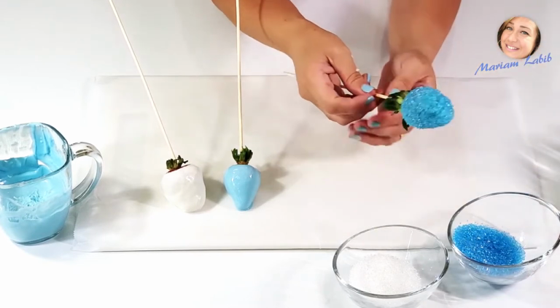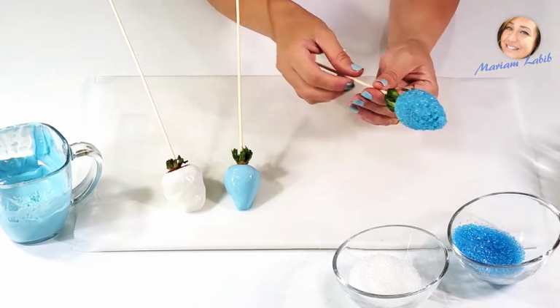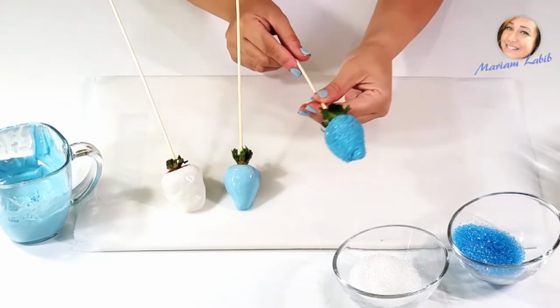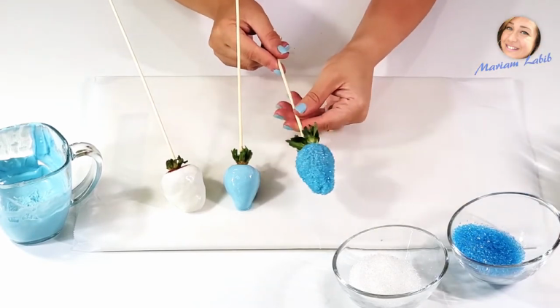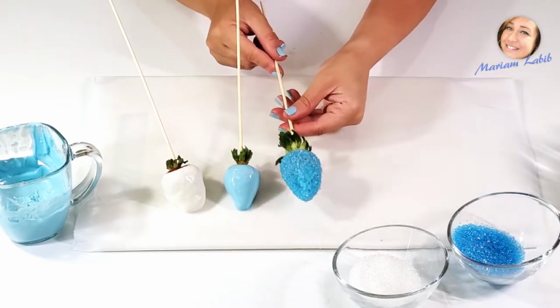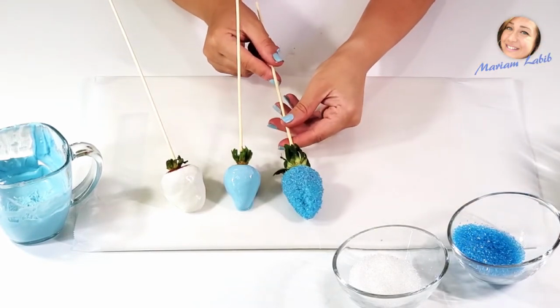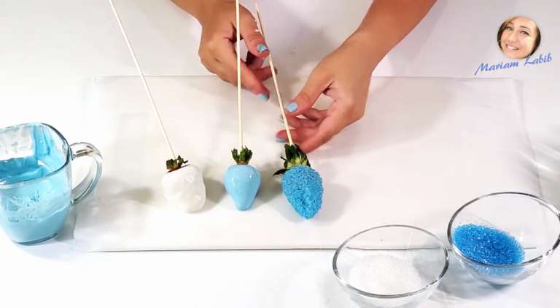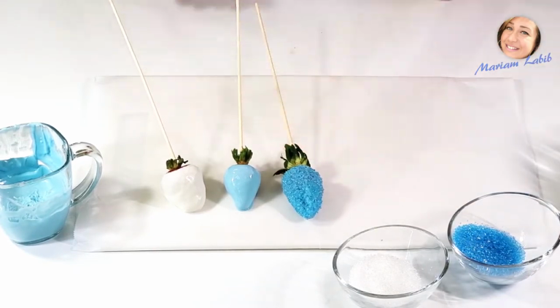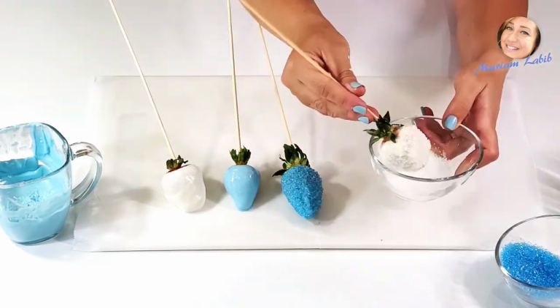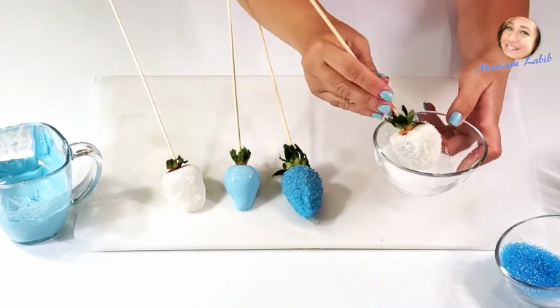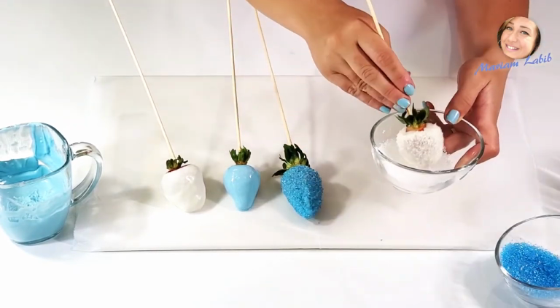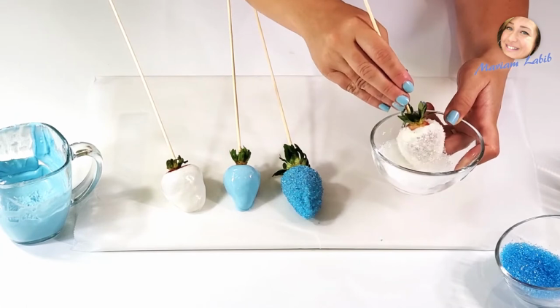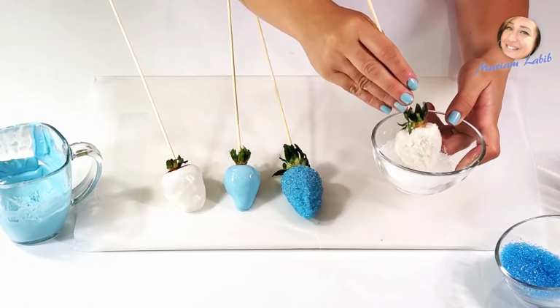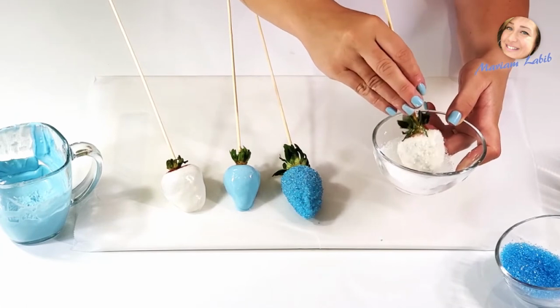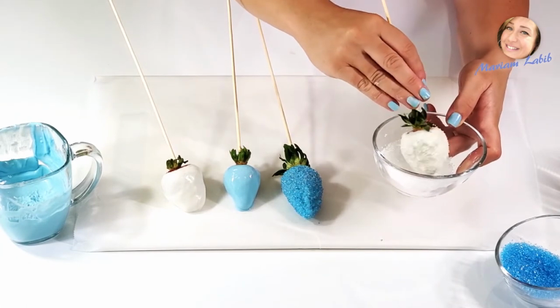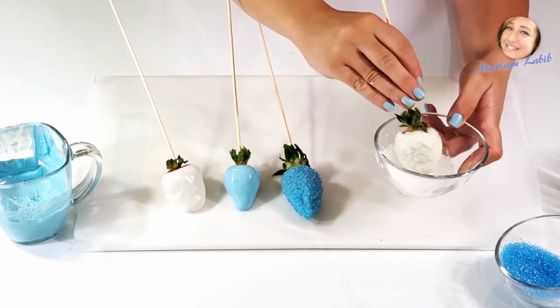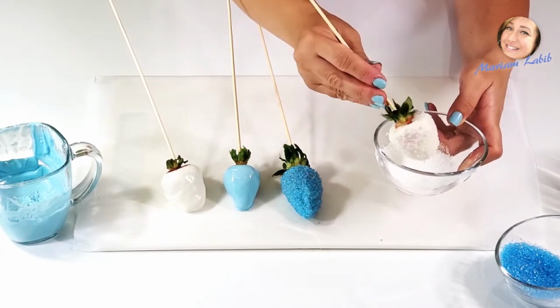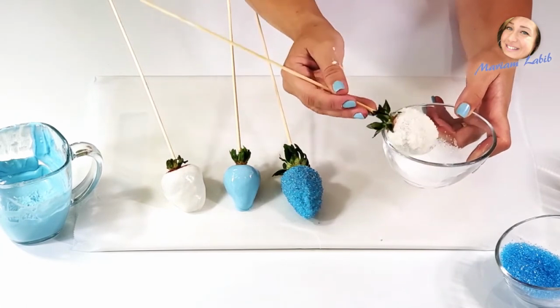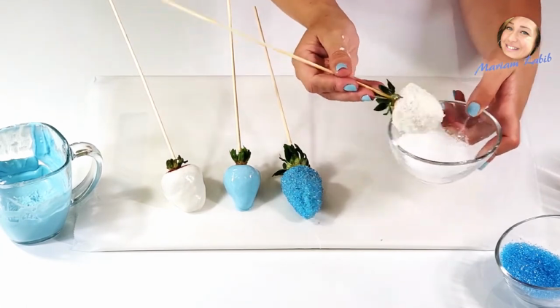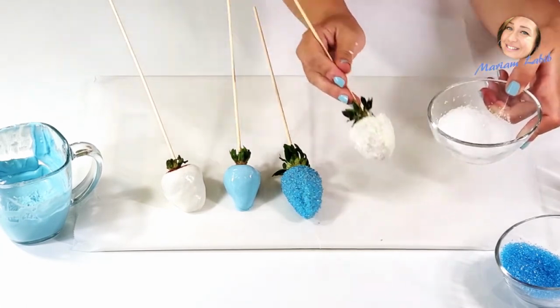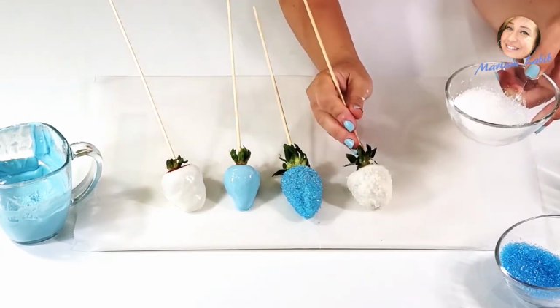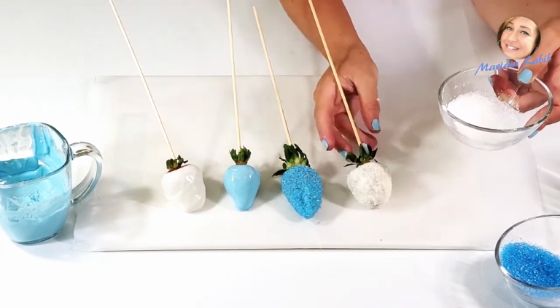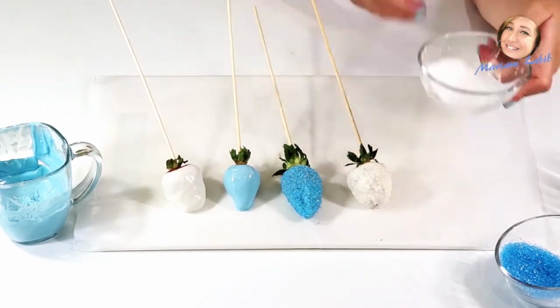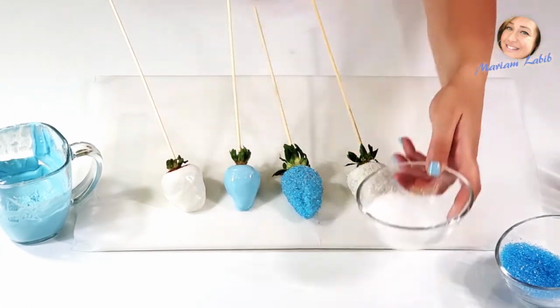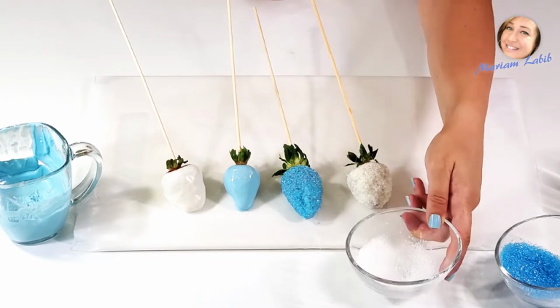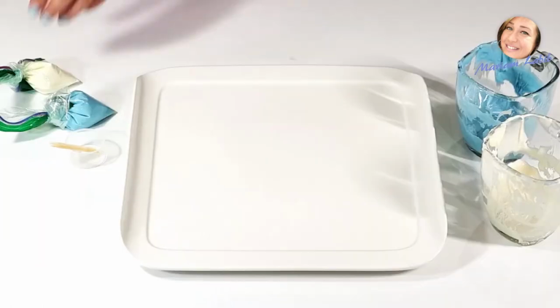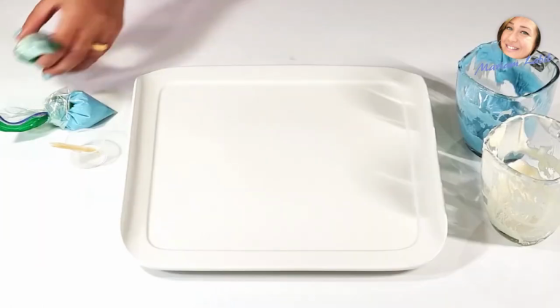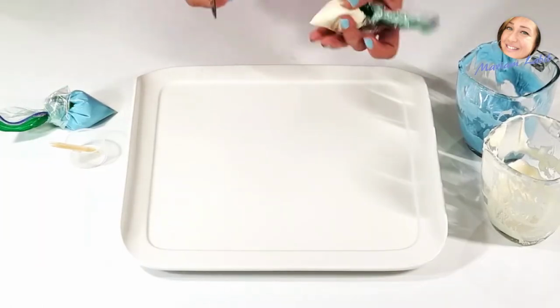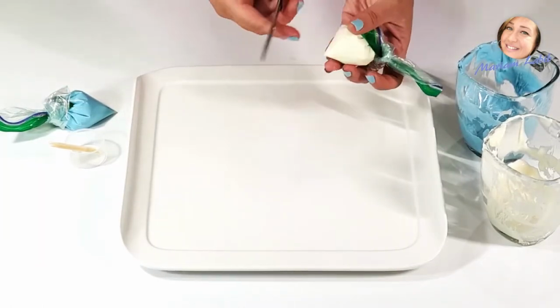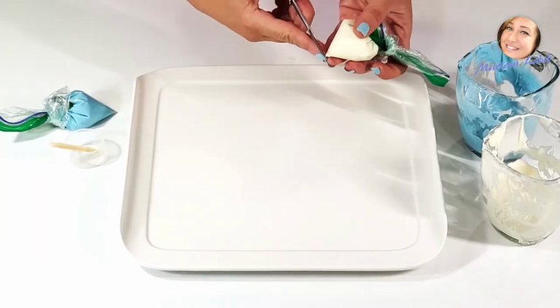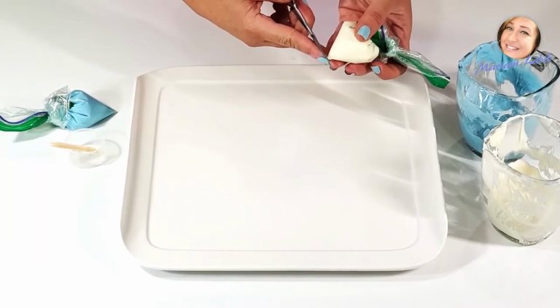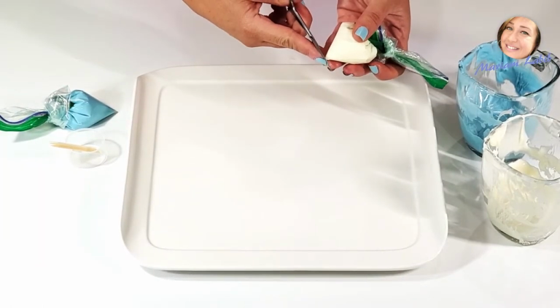You can completely cover them with colored sugar crystals, or you can use a piping bag and run chocolate lines on top of each. After that, you can sprinkle them with sugar crystals.